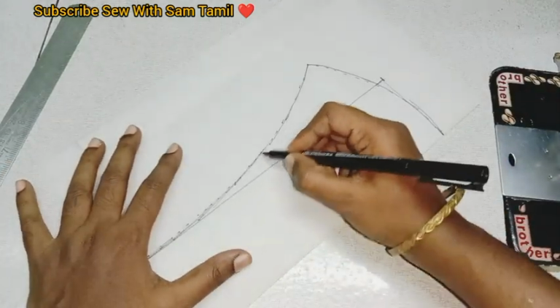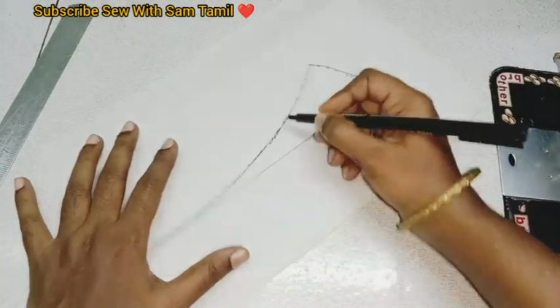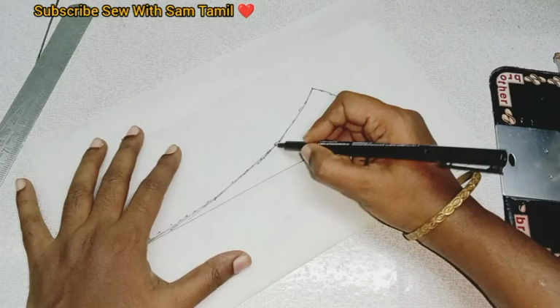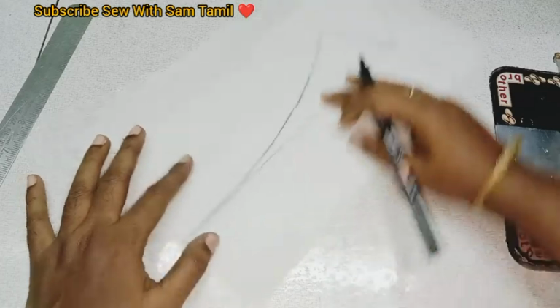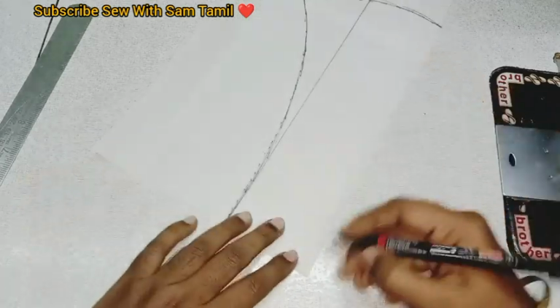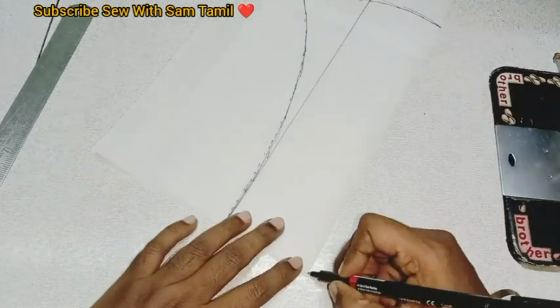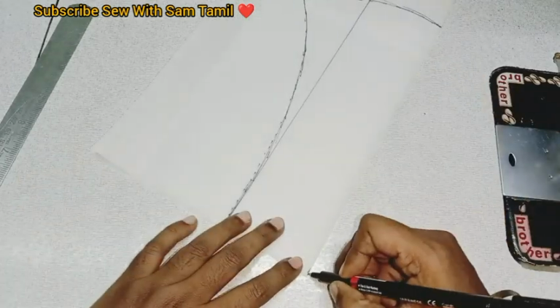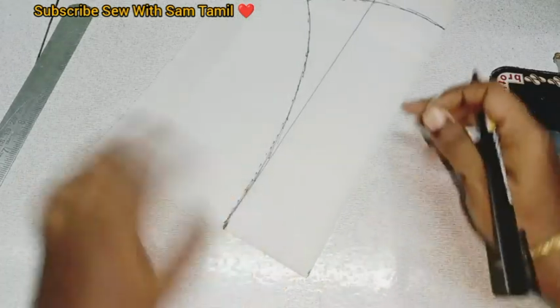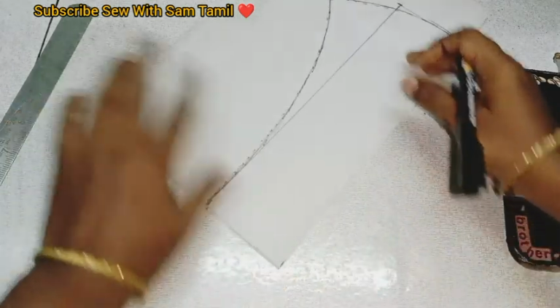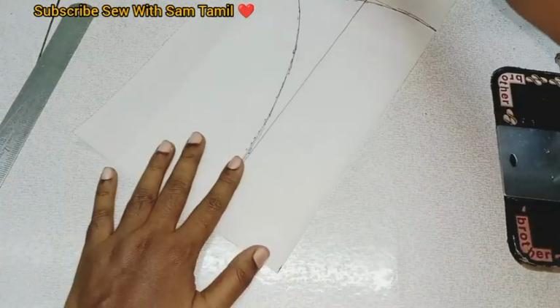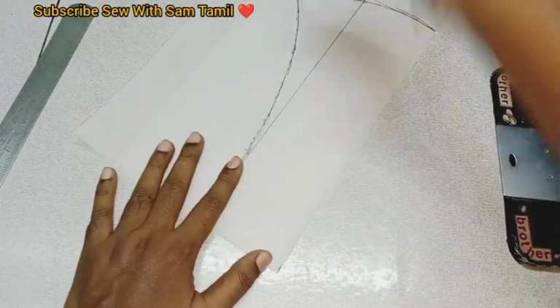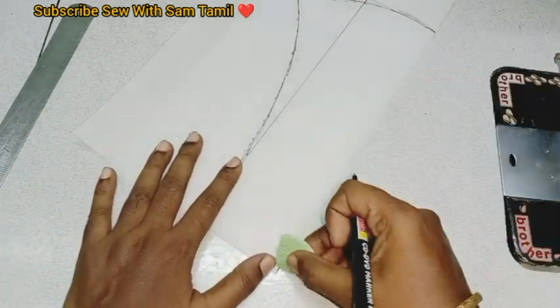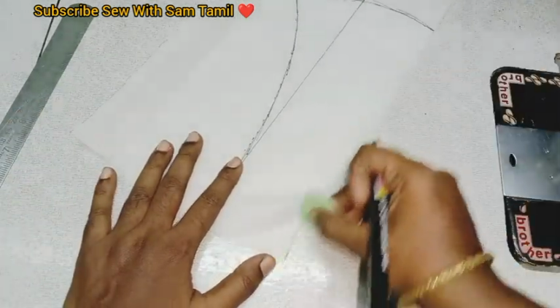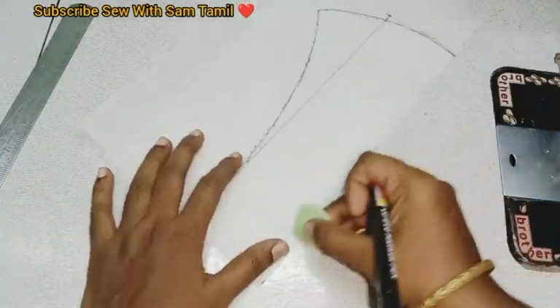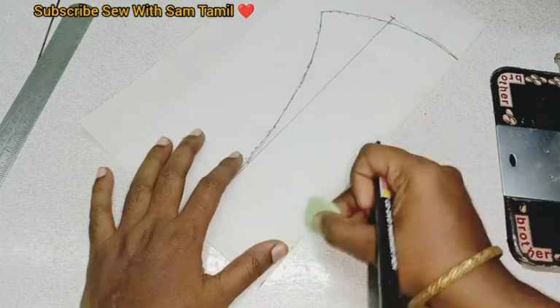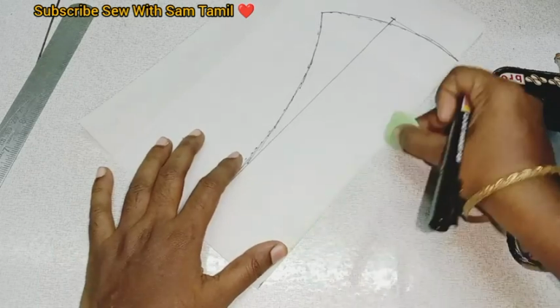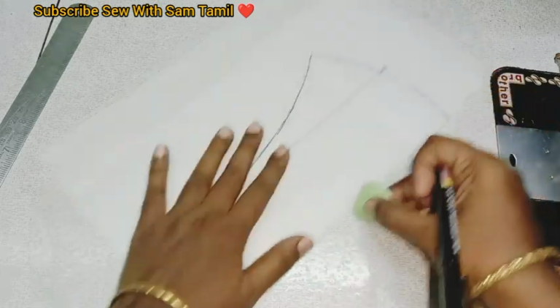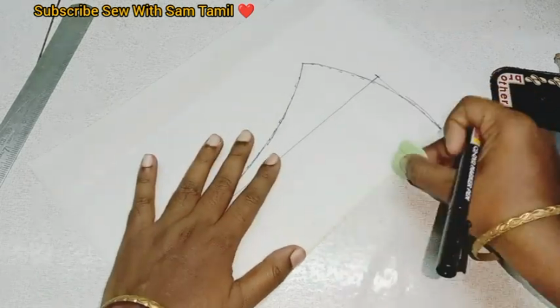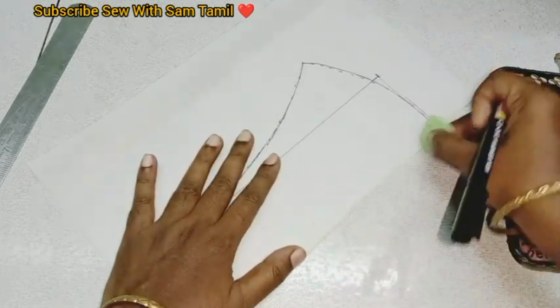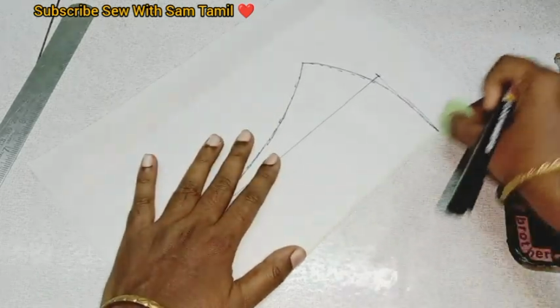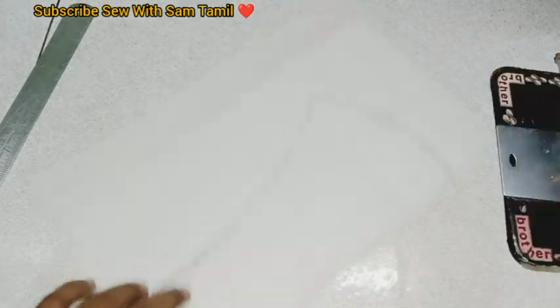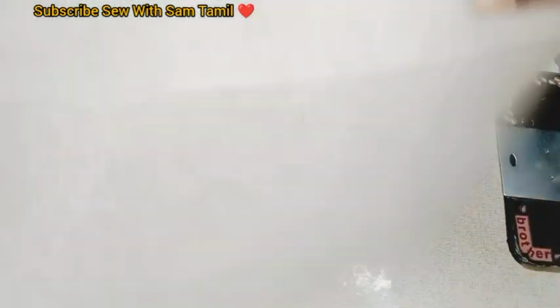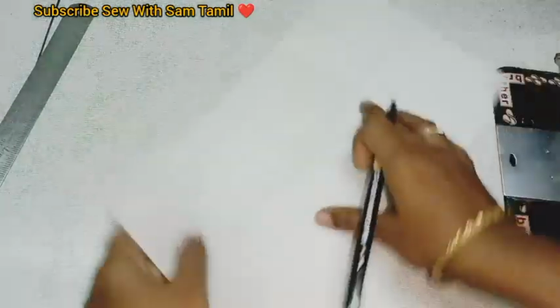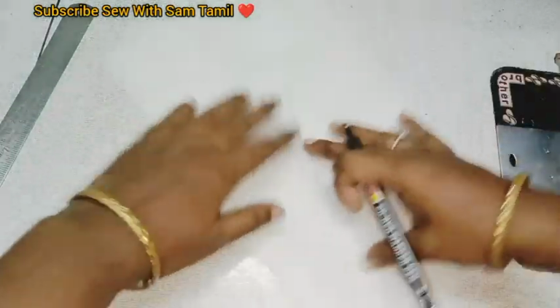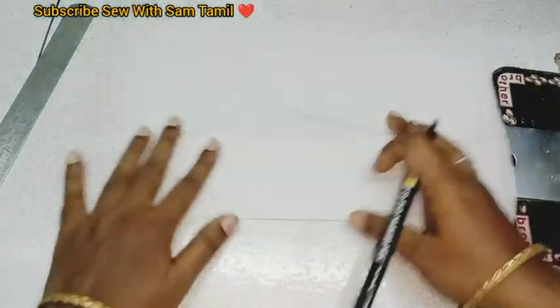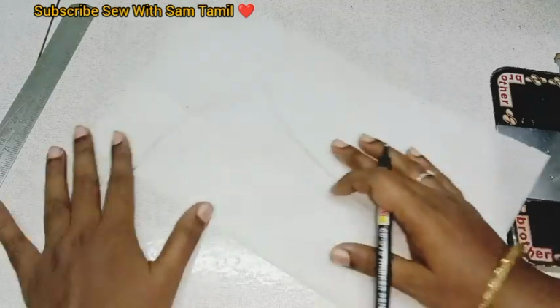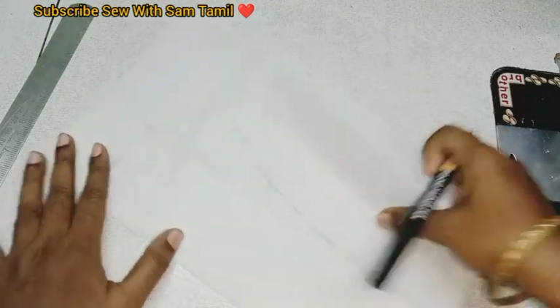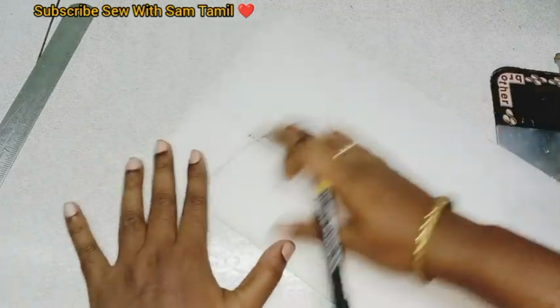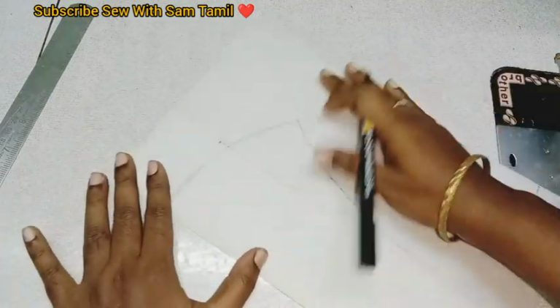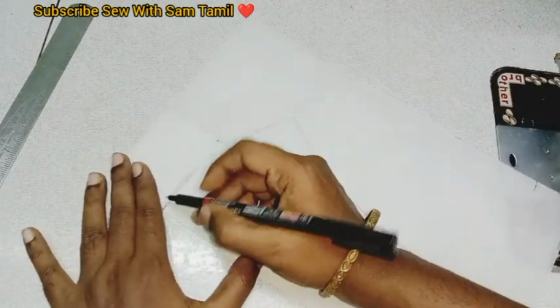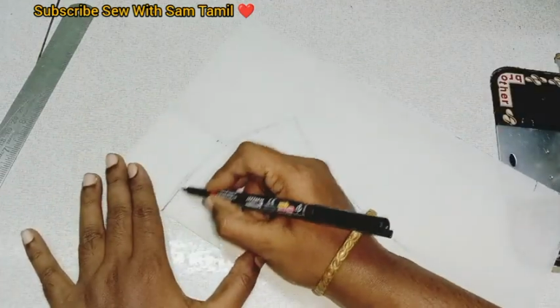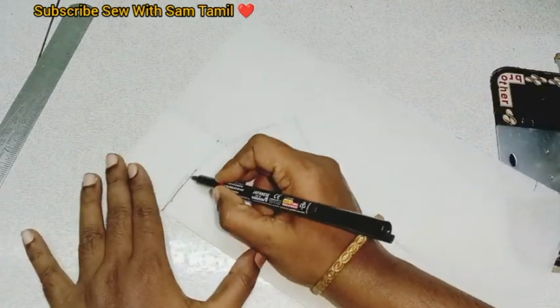We will see the top of the finished look. This is the center piece. This is already marked with a chalk piece. We have marked with a chalk piece. Let's trace this piece. Let's clean this piece.